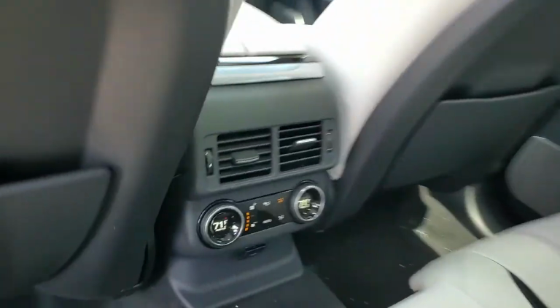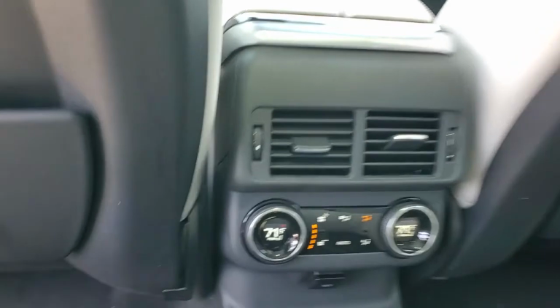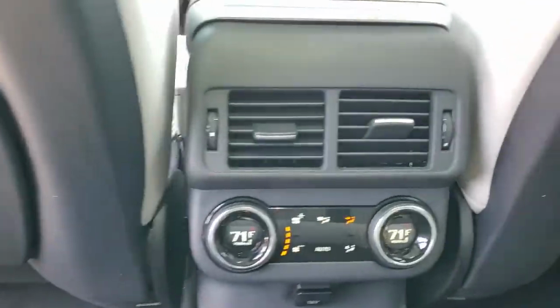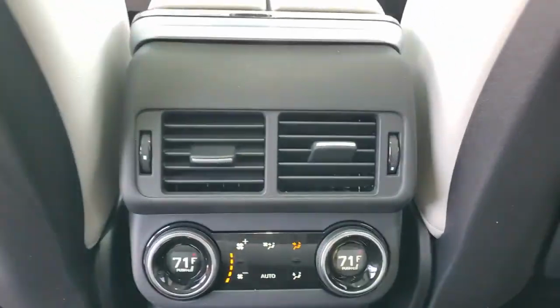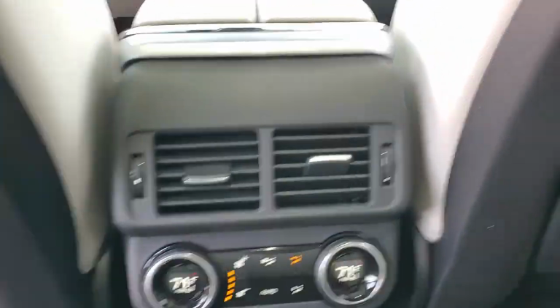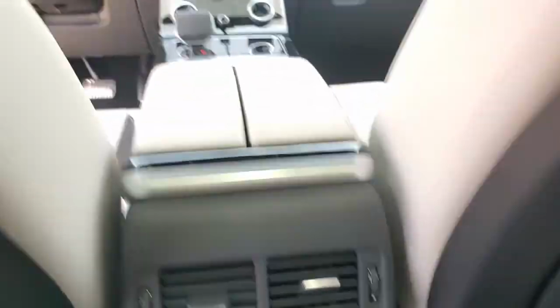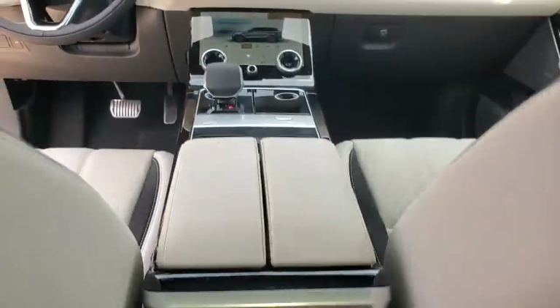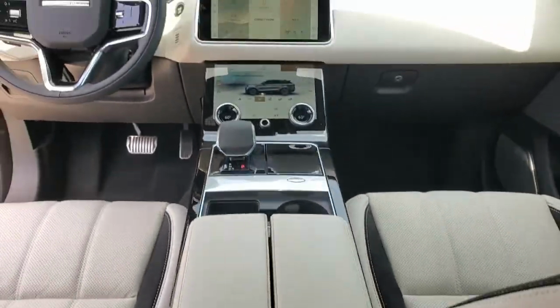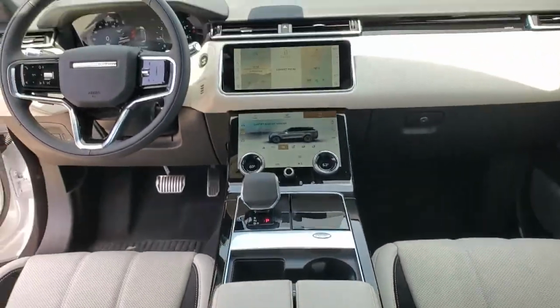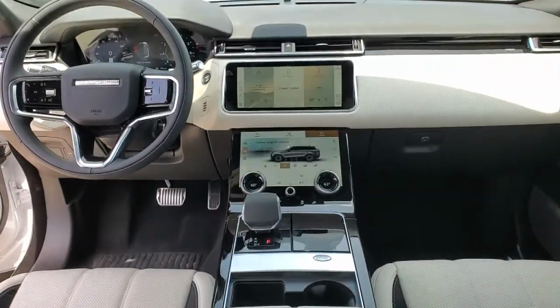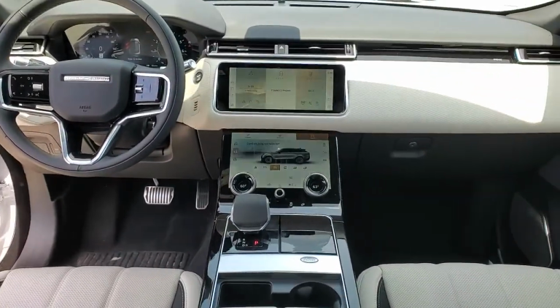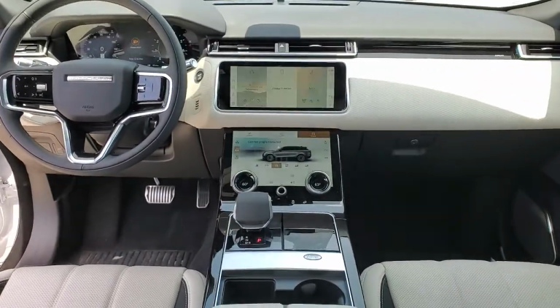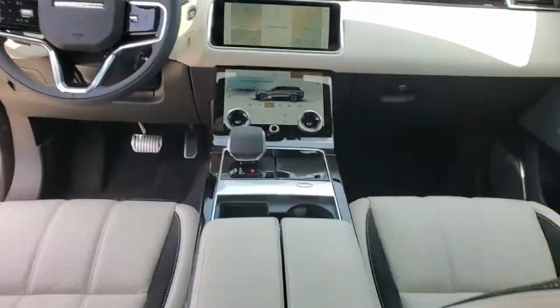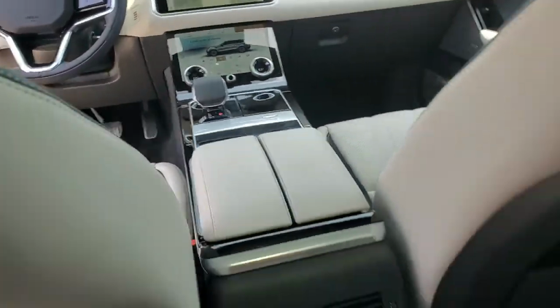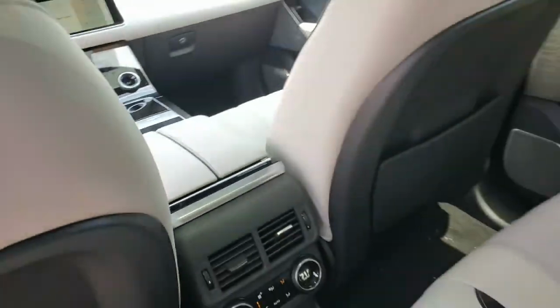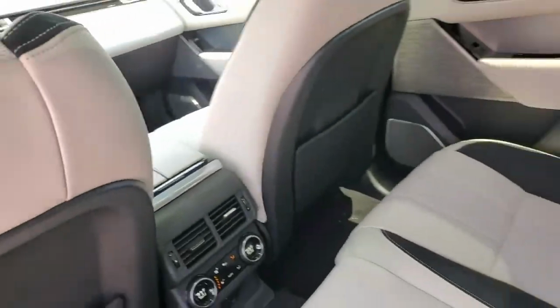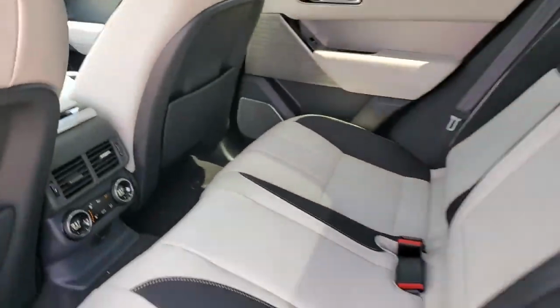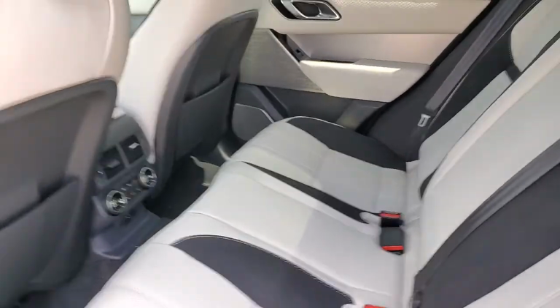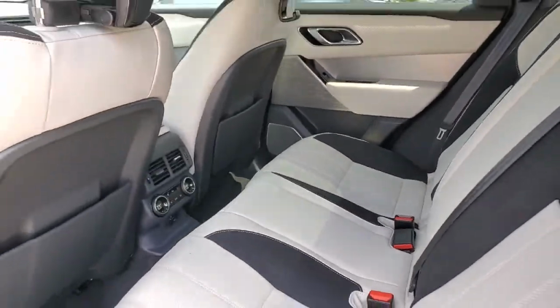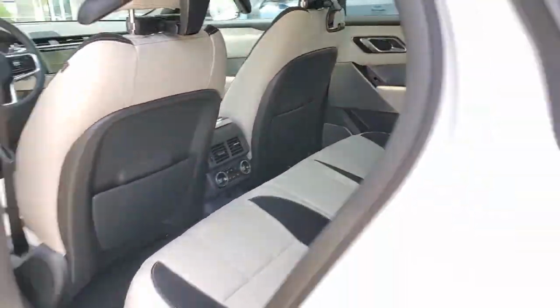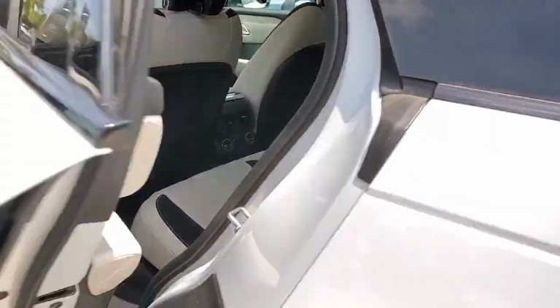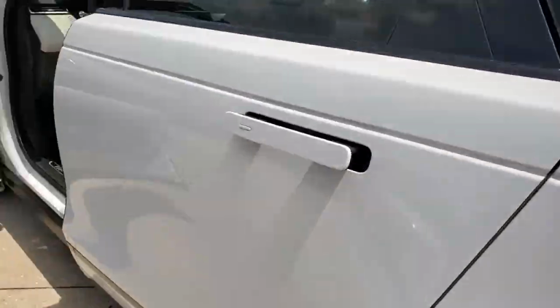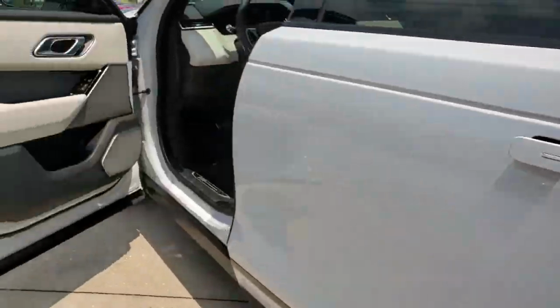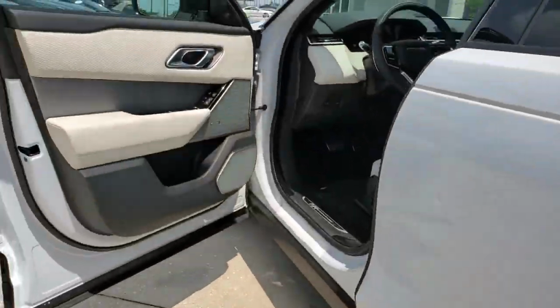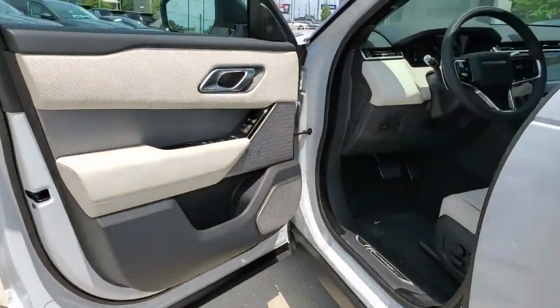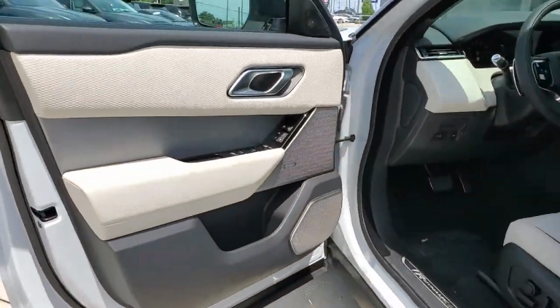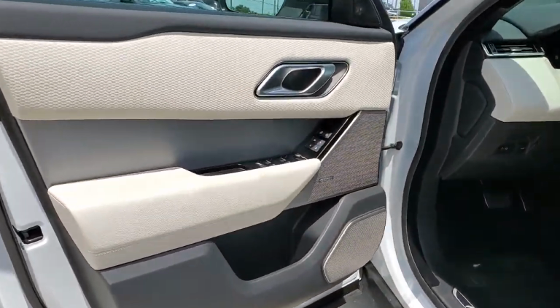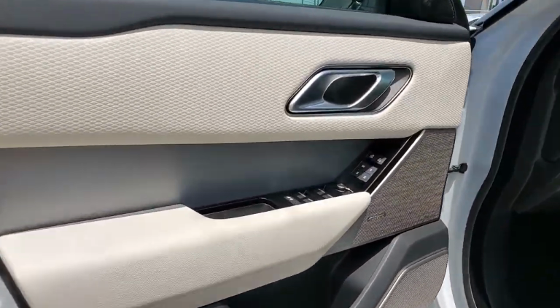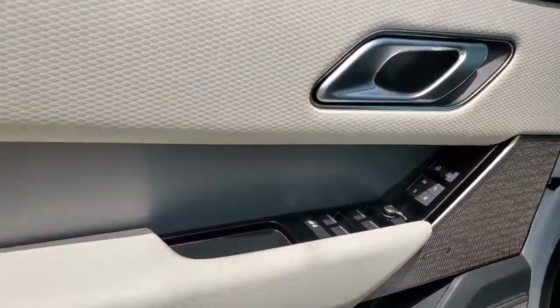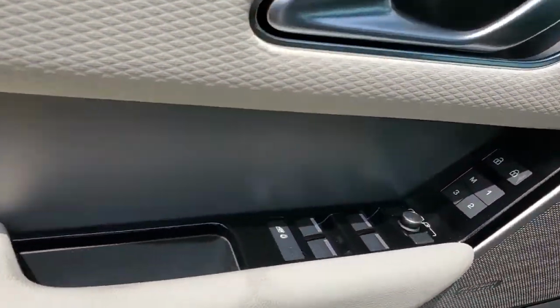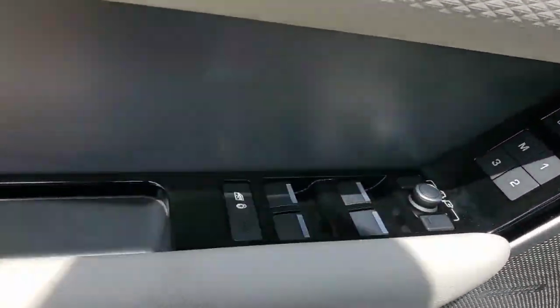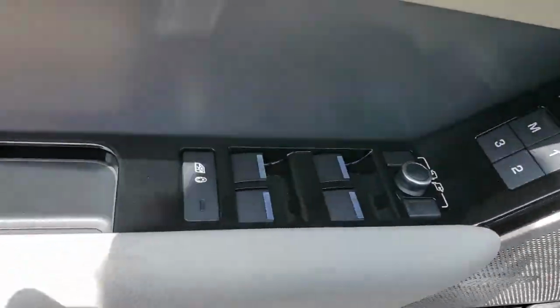Power liftgate, electronic stability control, seat memory, trip computer, bucket seats, power windows, four-wheel disc brakes, power steering.